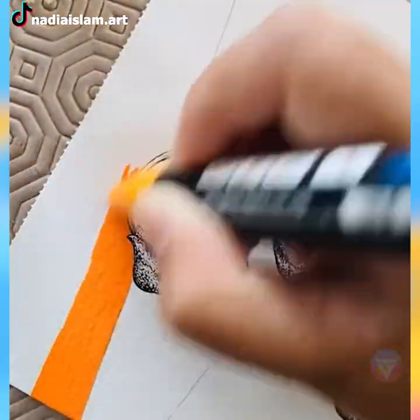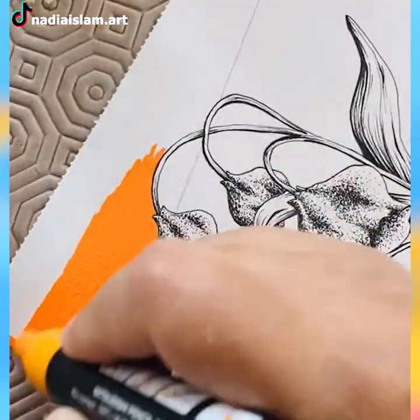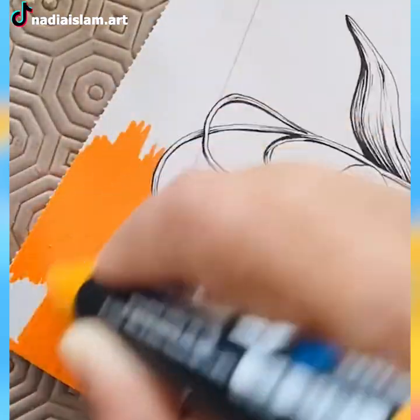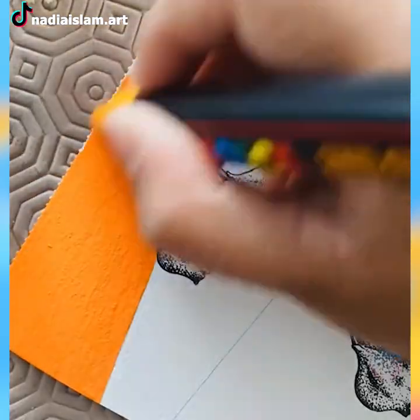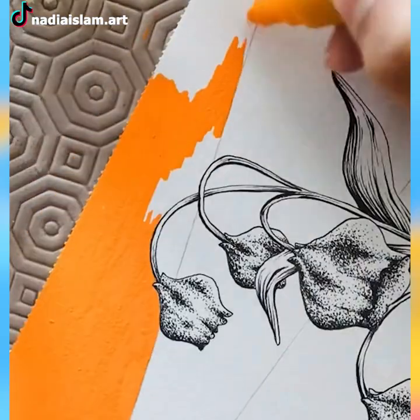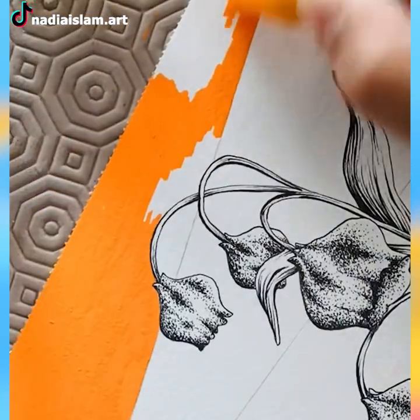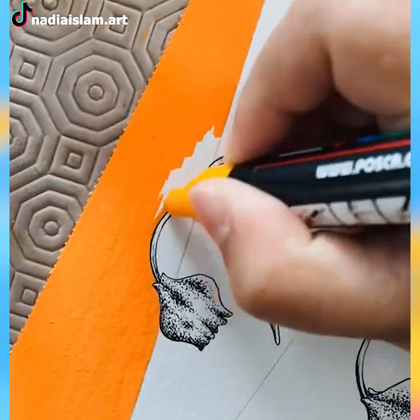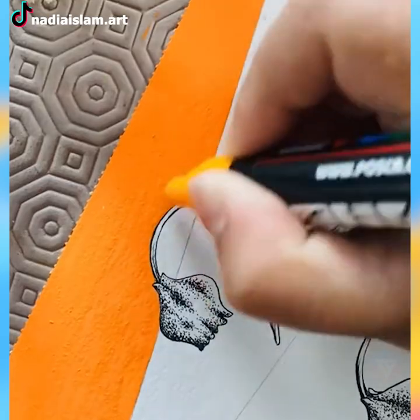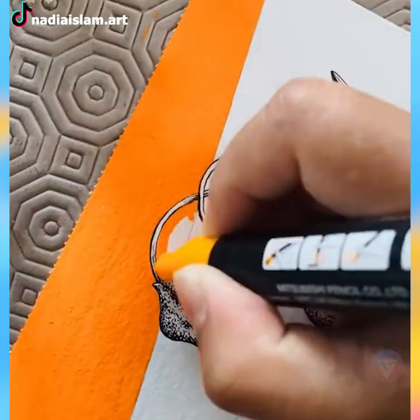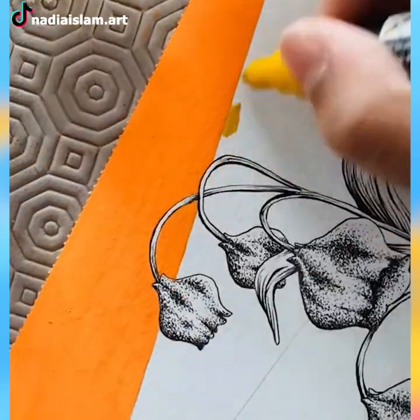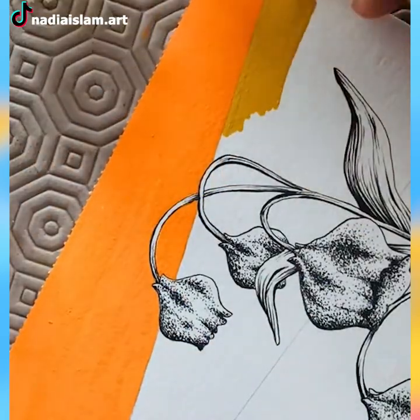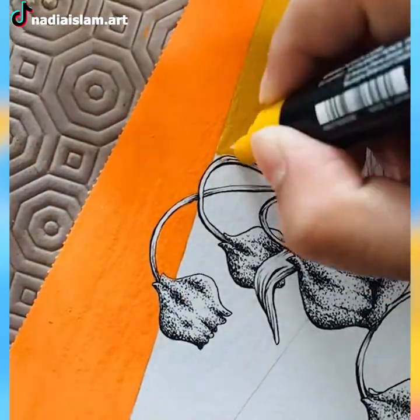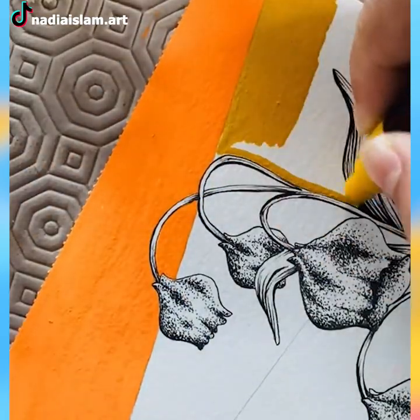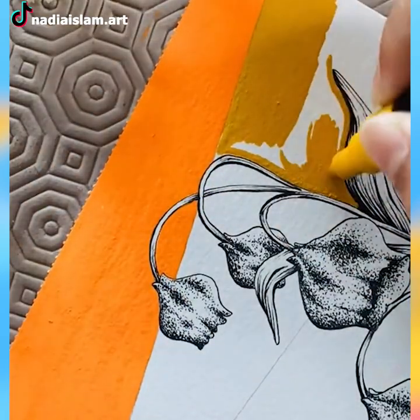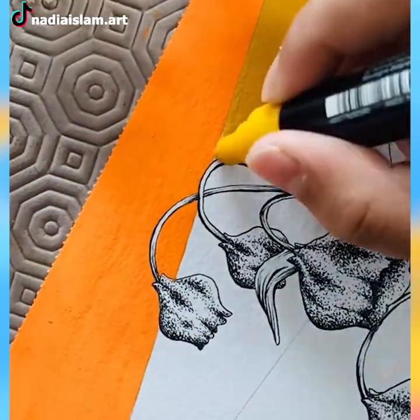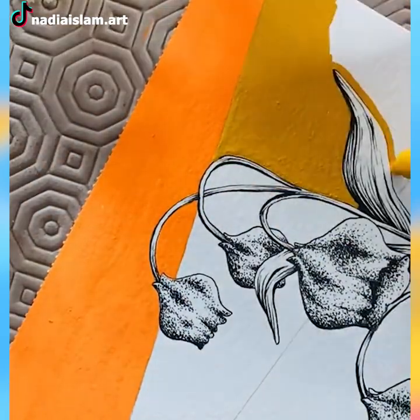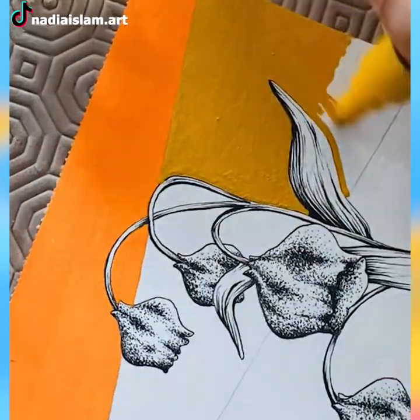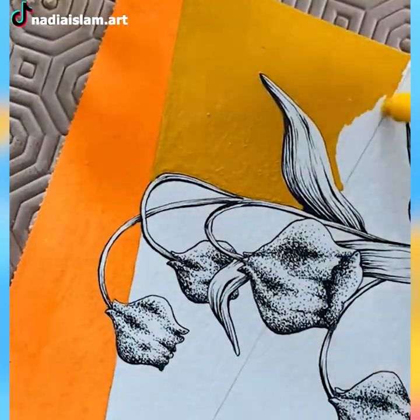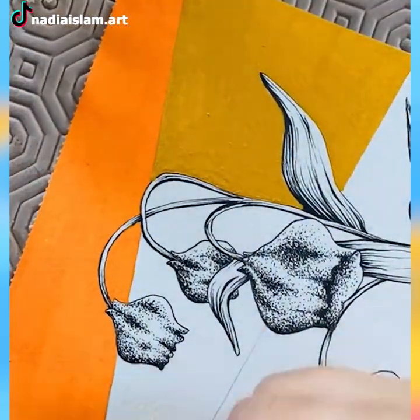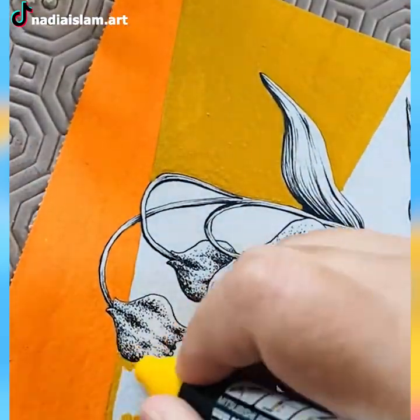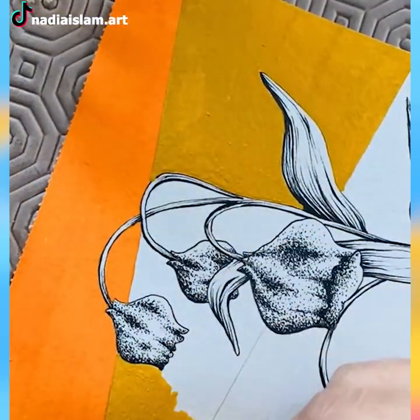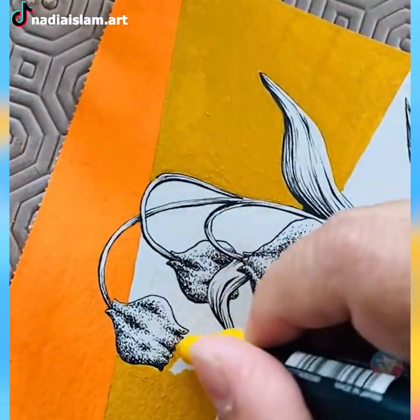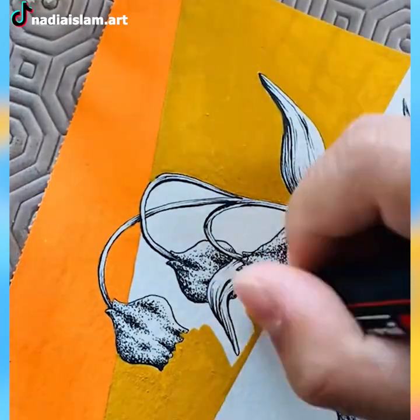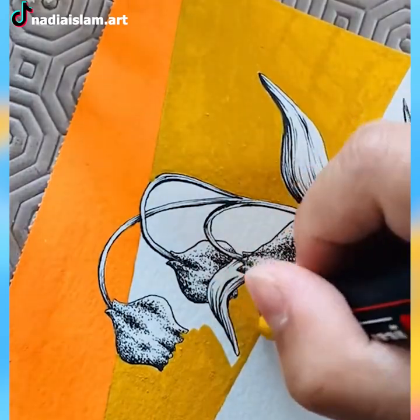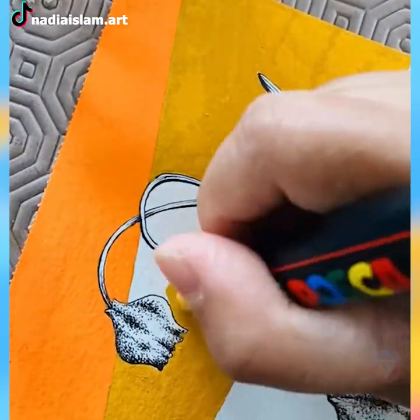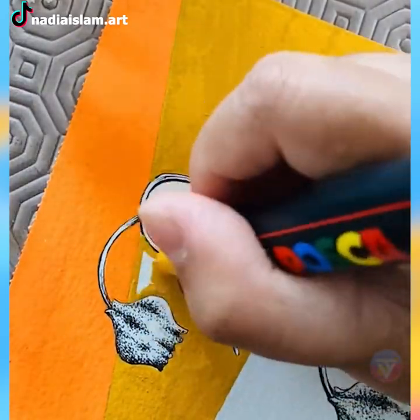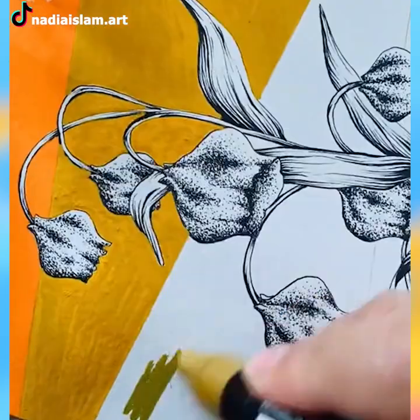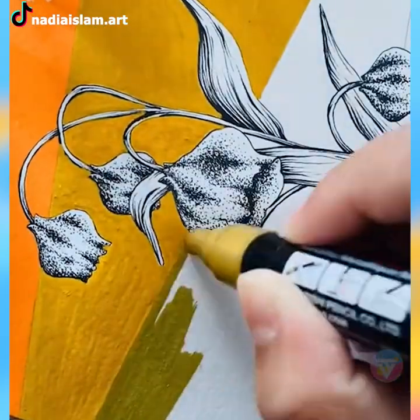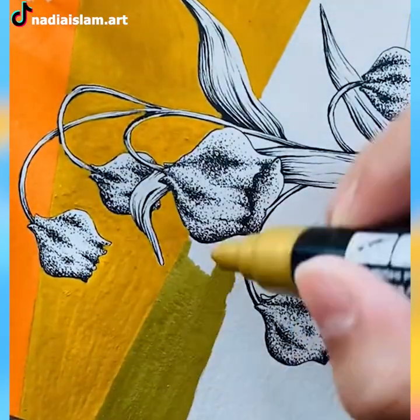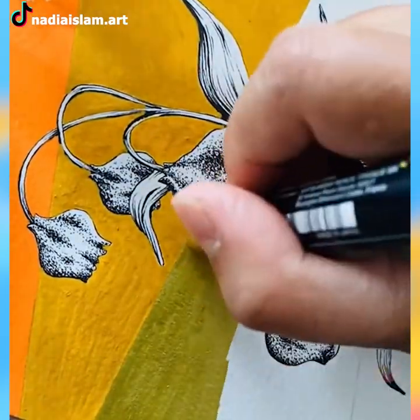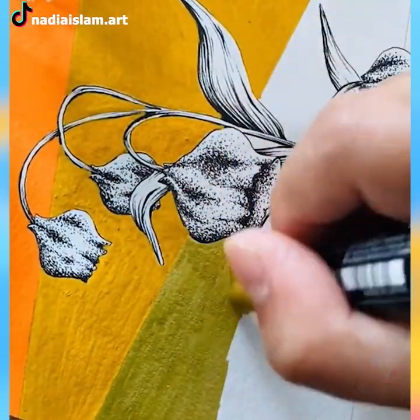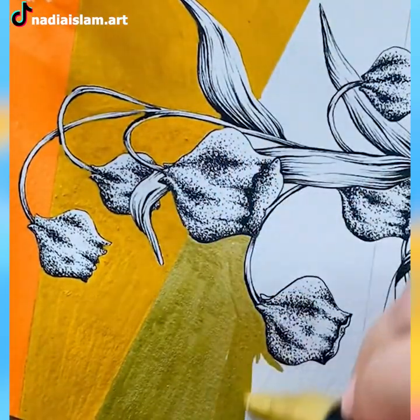Let us show you one delicate painting that'll beautify your living room if you hang it up on the wall. Using similar colors in the background gives off relaxing vibes rather than contrasting colors.